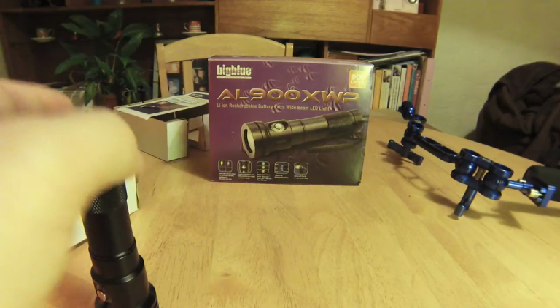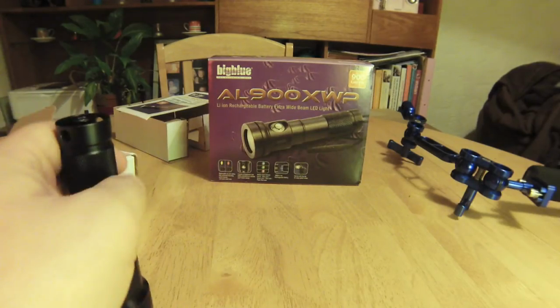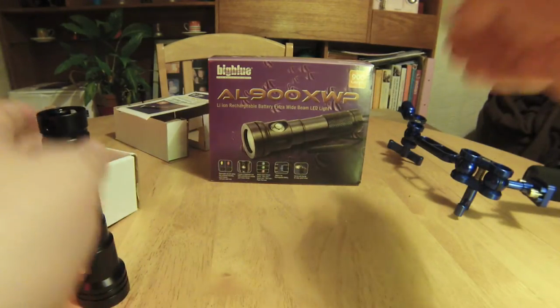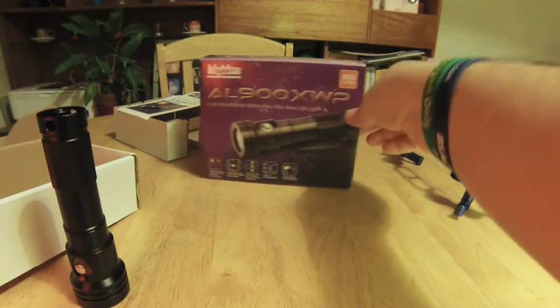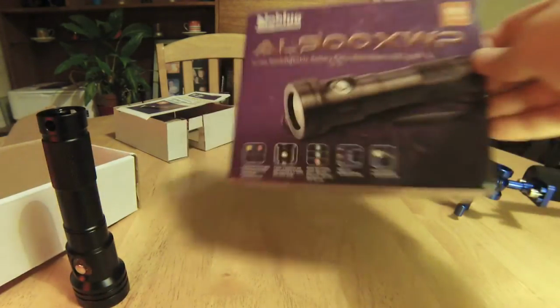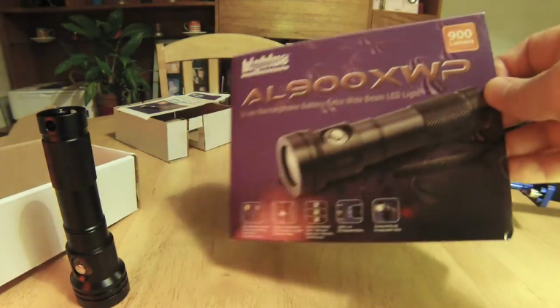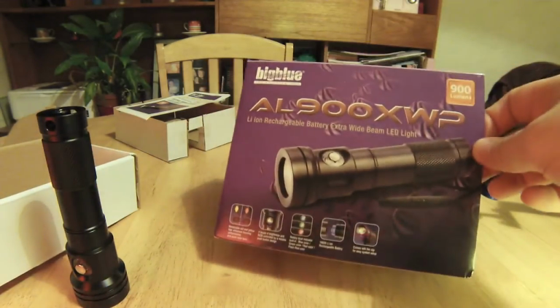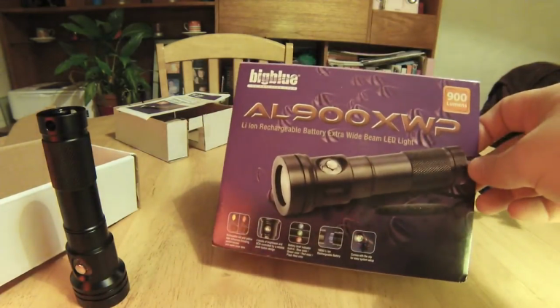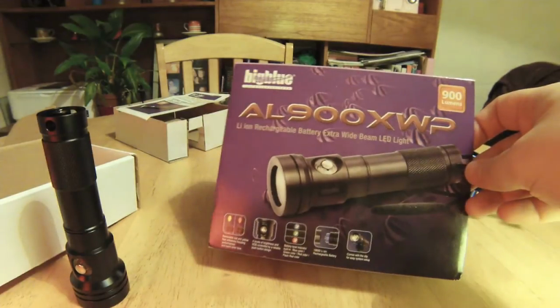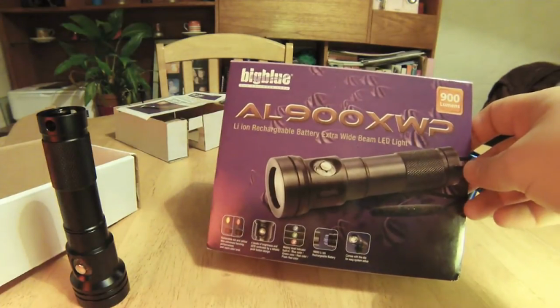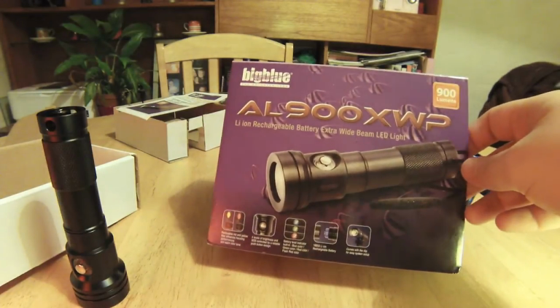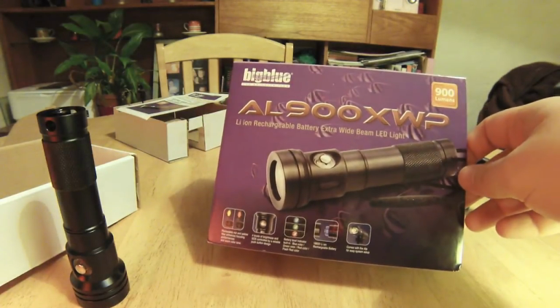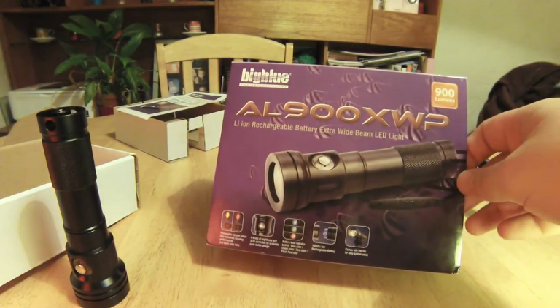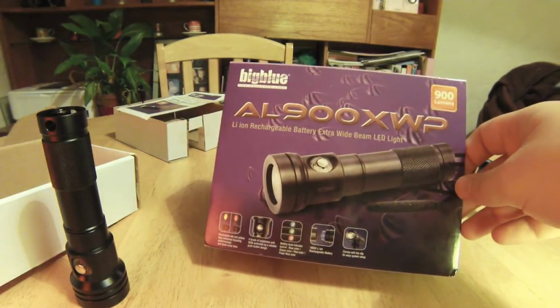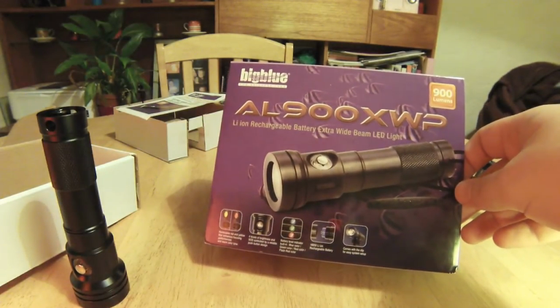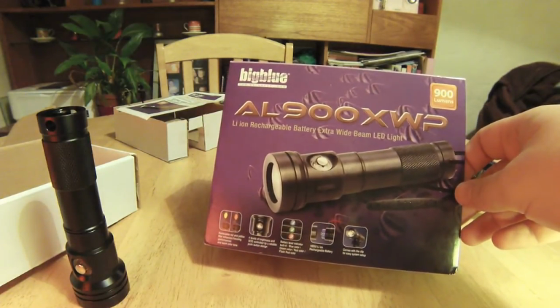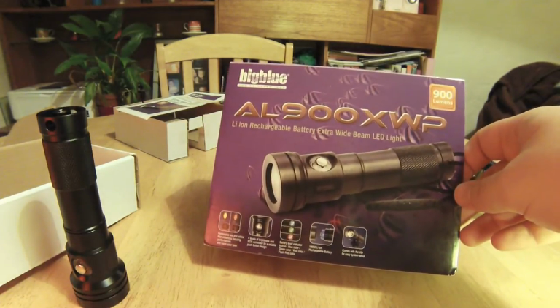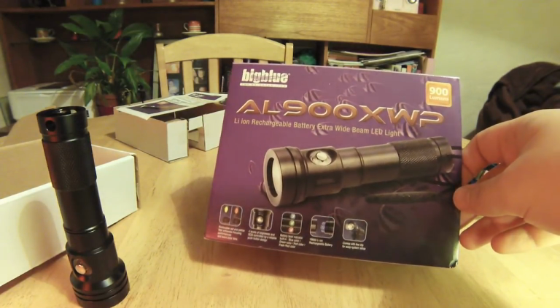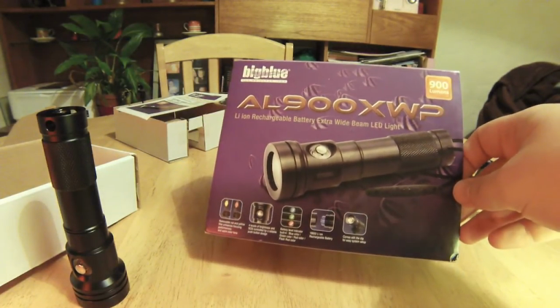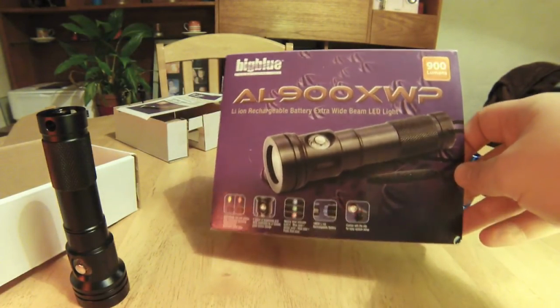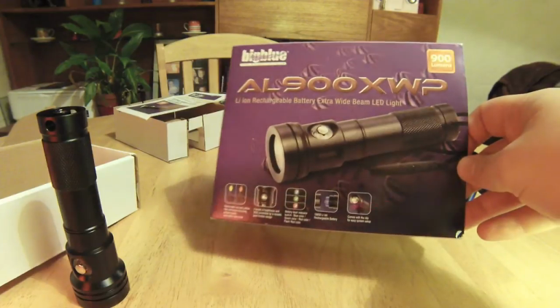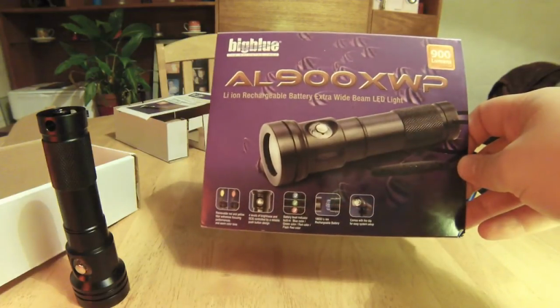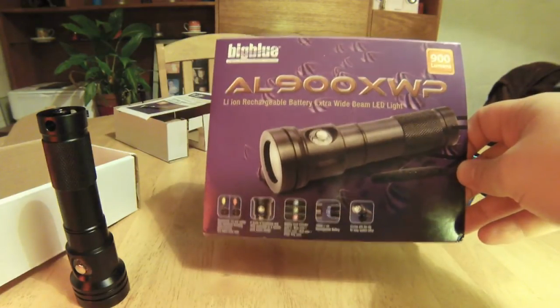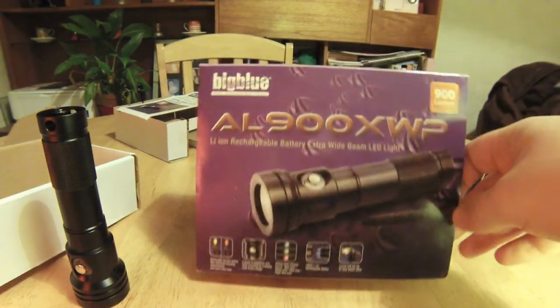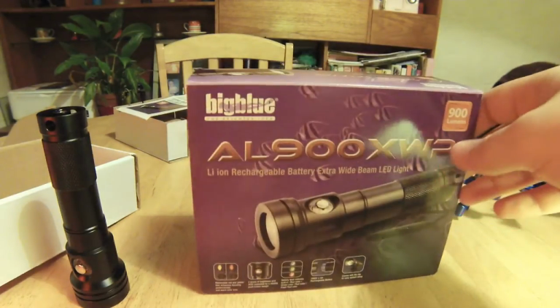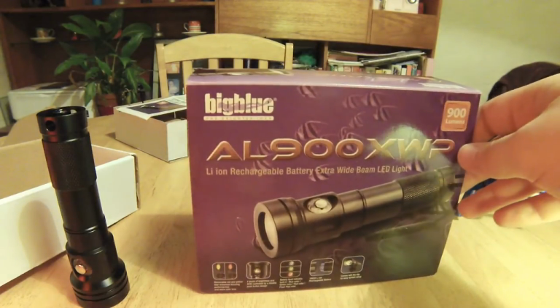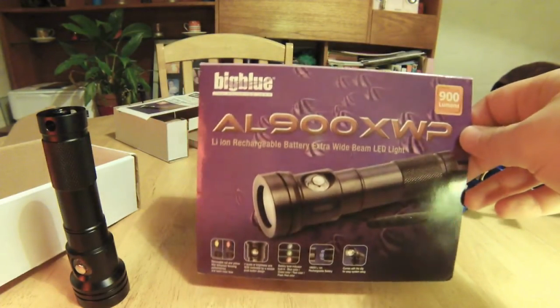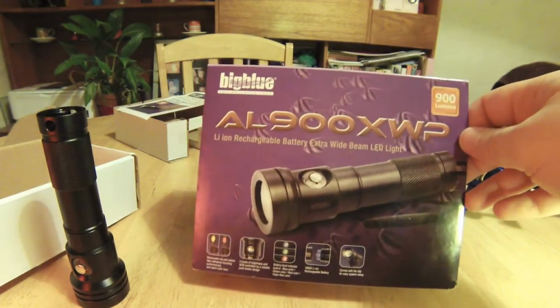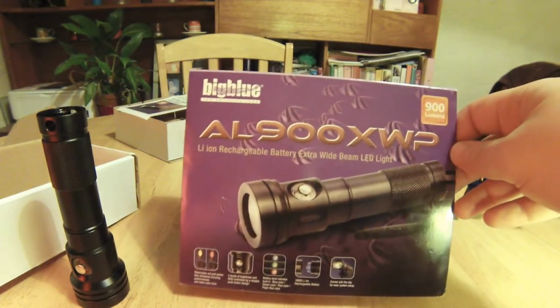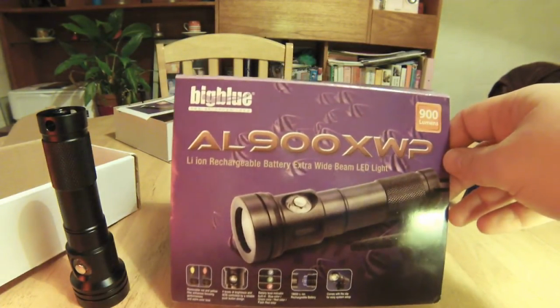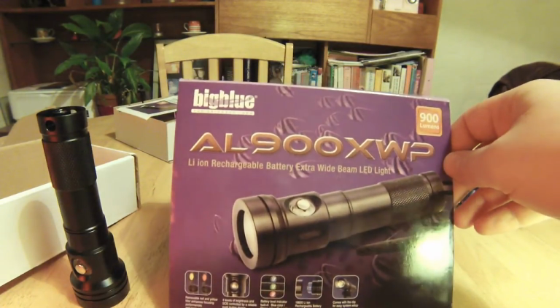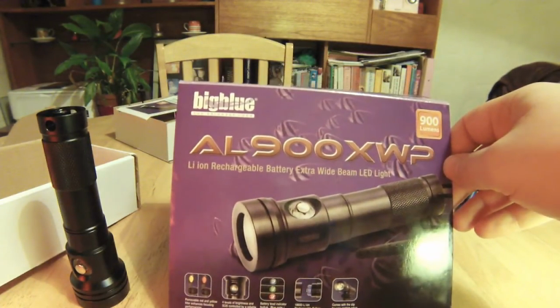Hi guys, just wanted to do a quick couple of minute video showing you this. This is the AL900XWP dive light video light. This is the video light I'll be using this year on my GoPro rig.